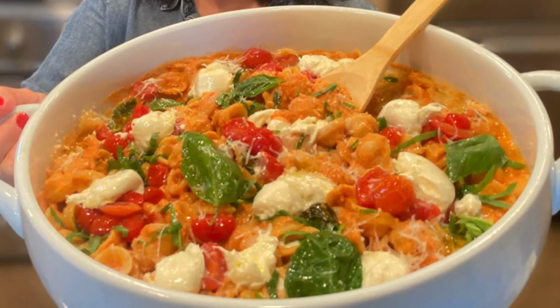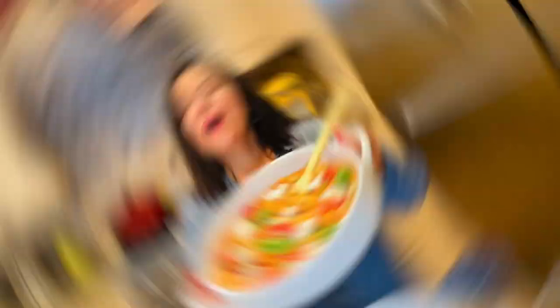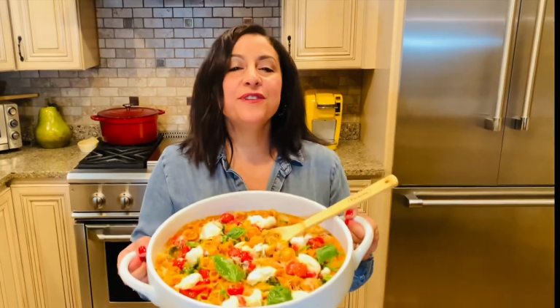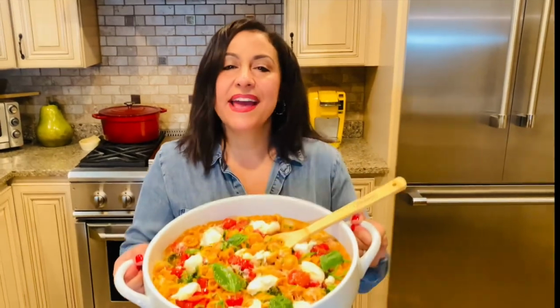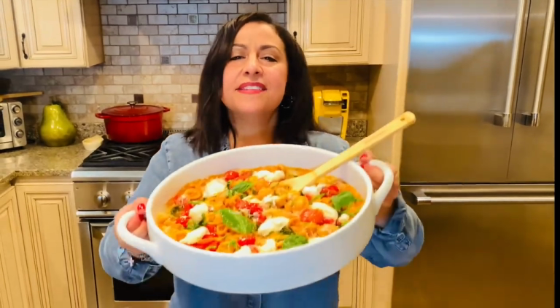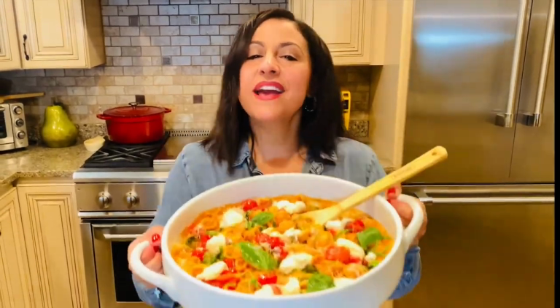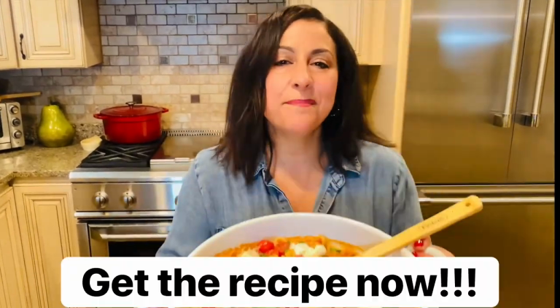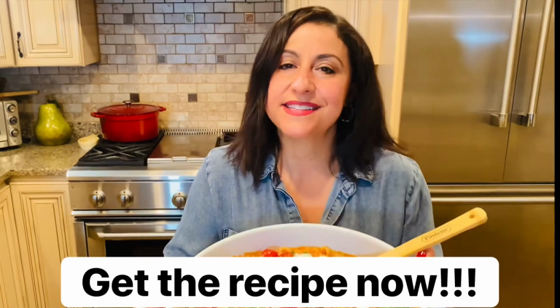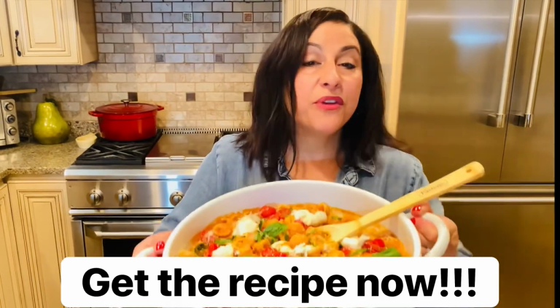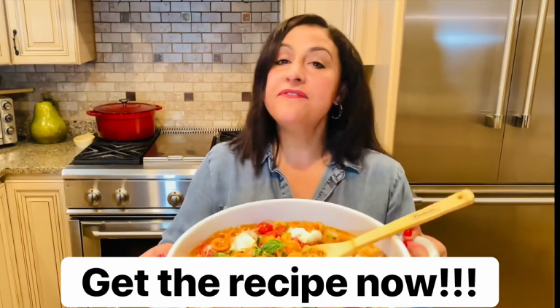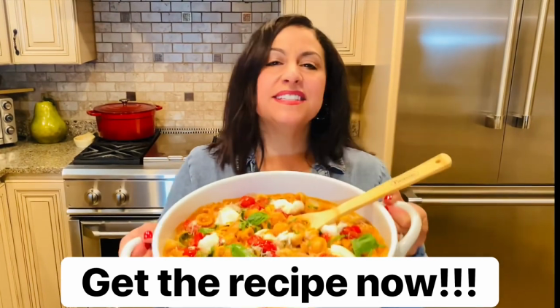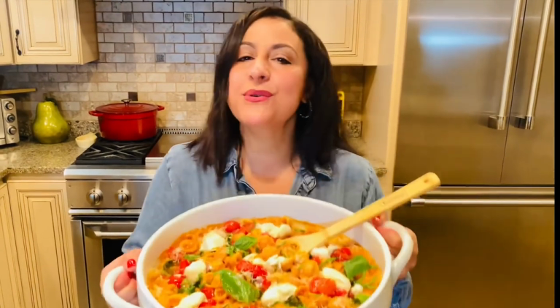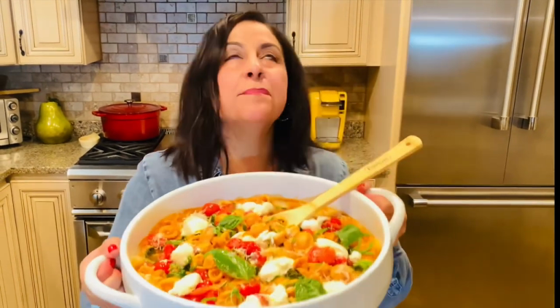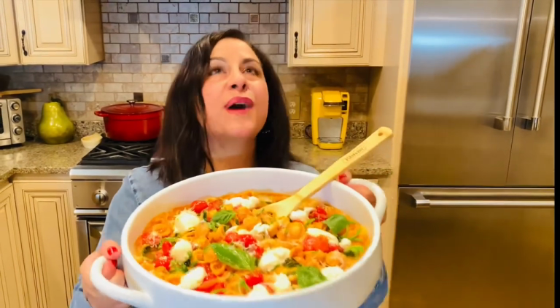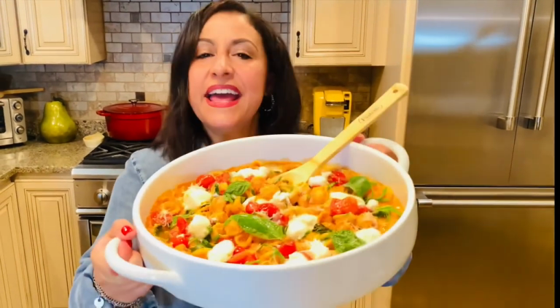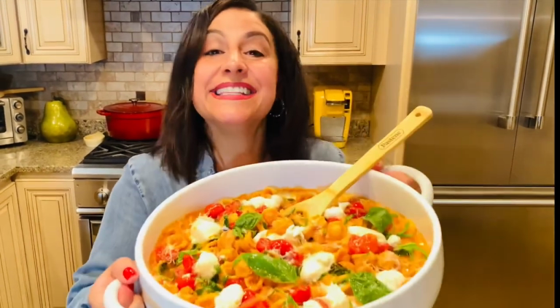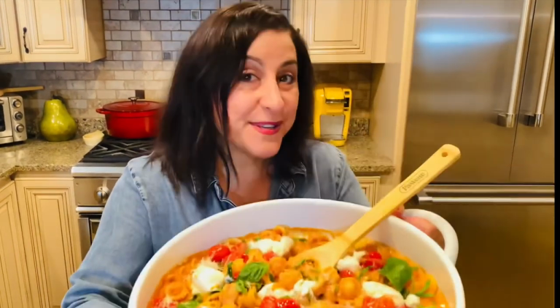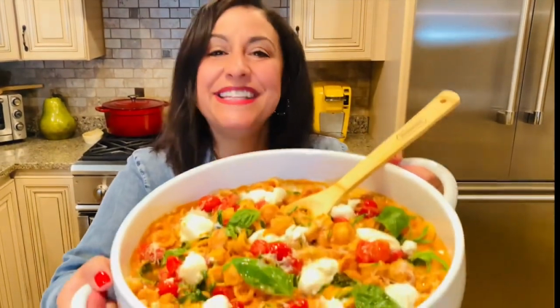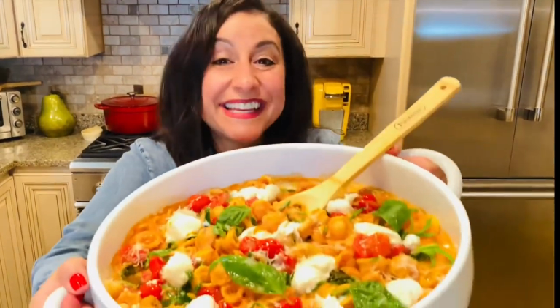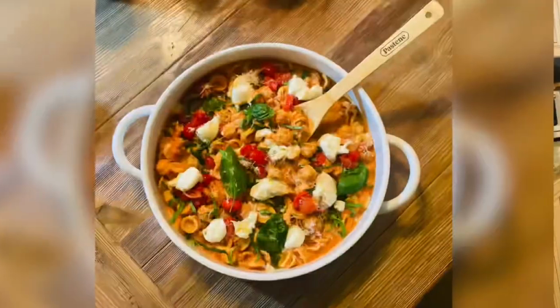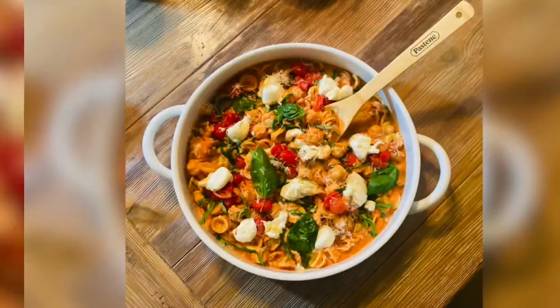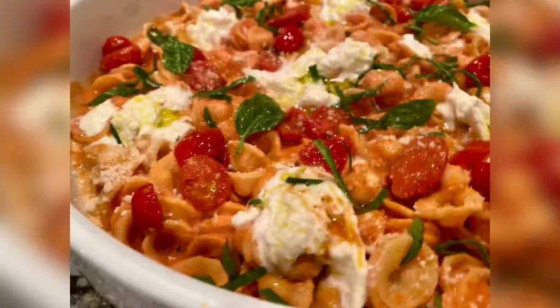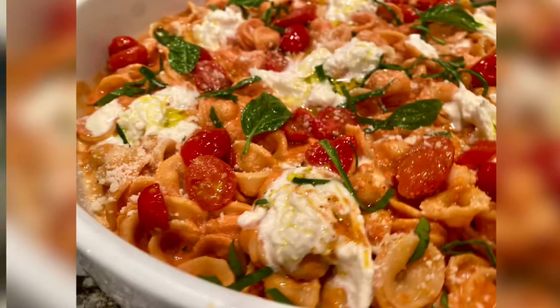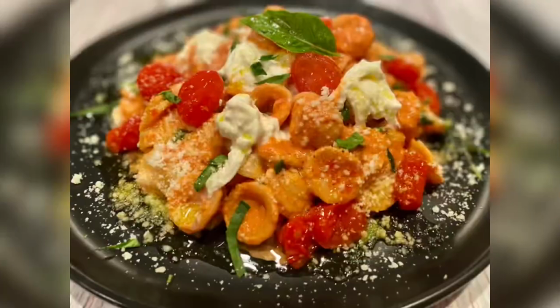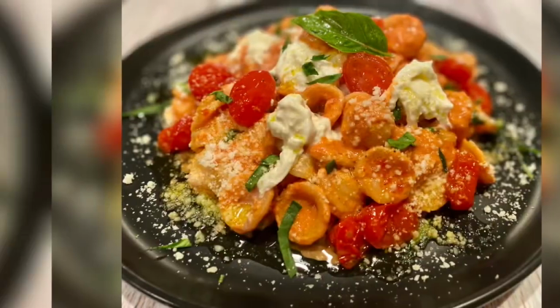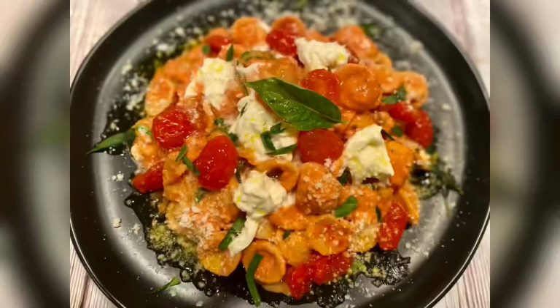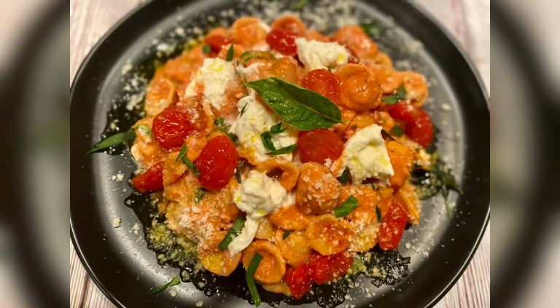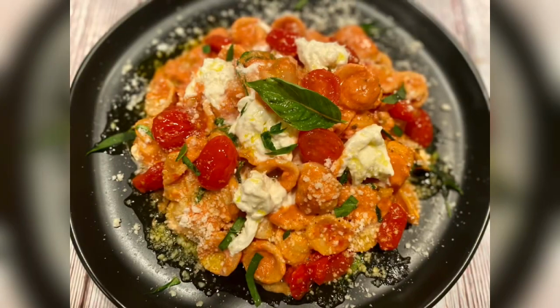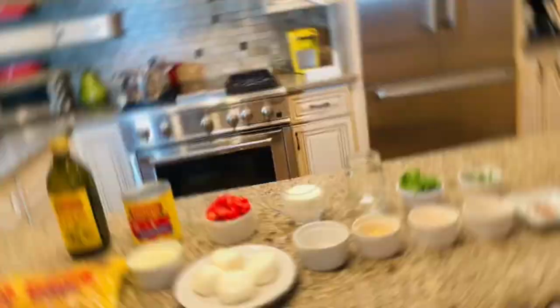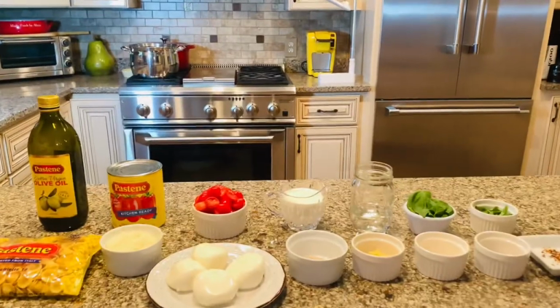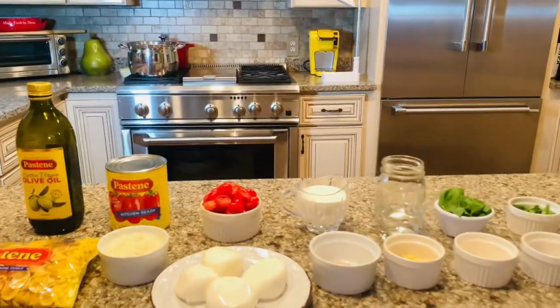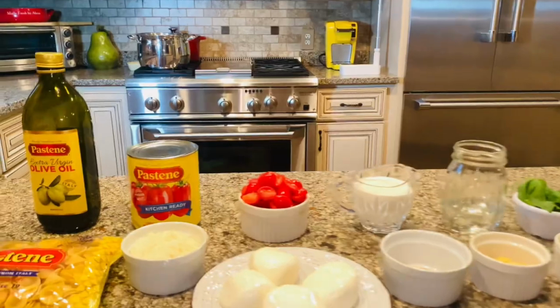You have to make this orecchiette pasta with pink vodka, tomatoes, and burrata. It is absolutely delicious! And today, Alexi Foodies, I am going to teach you how to prepare this dish and show you just what you're going to need.